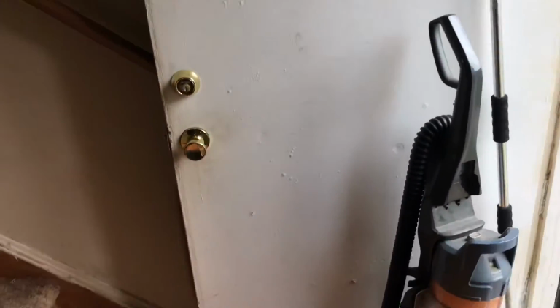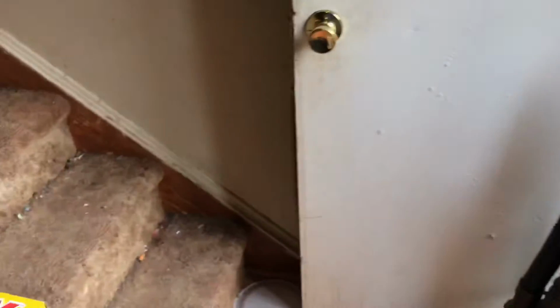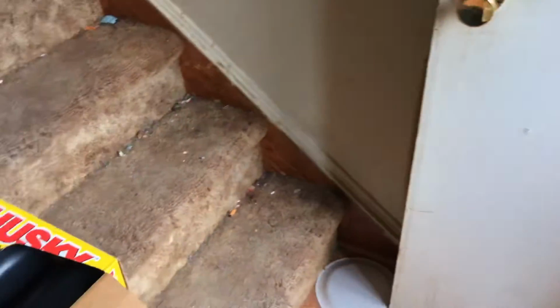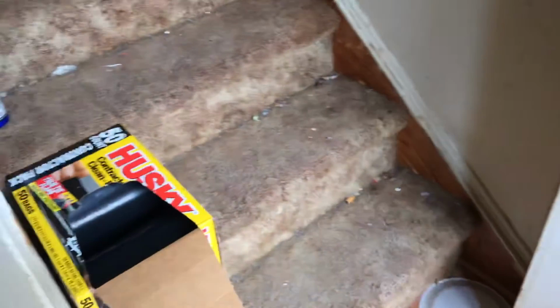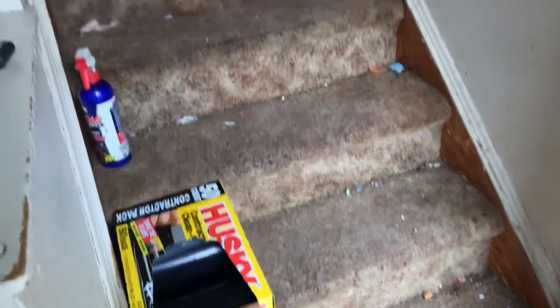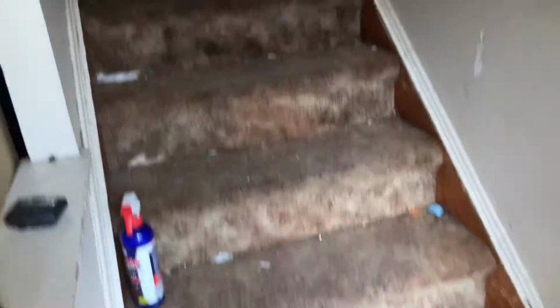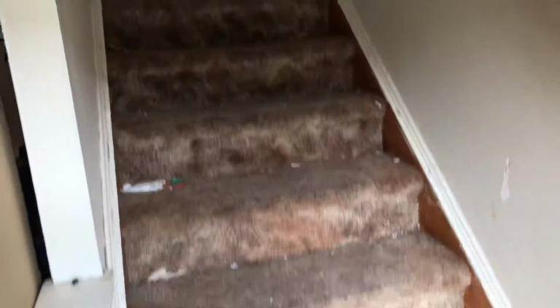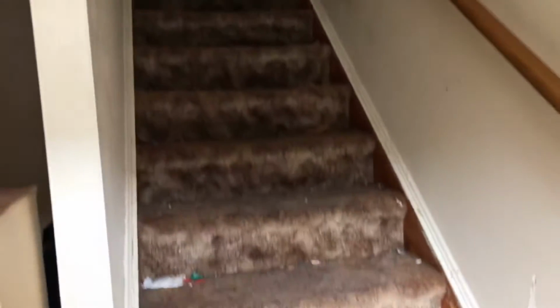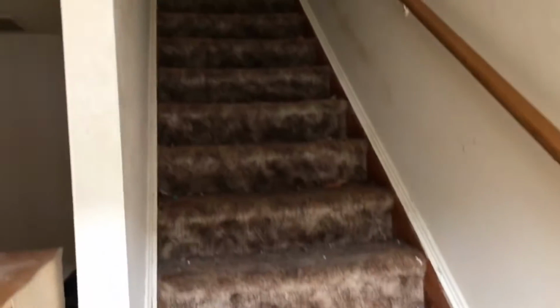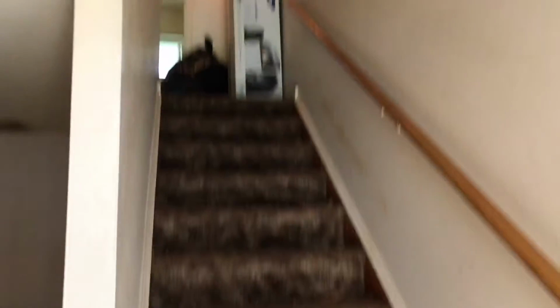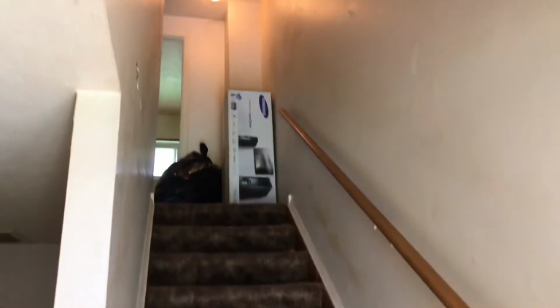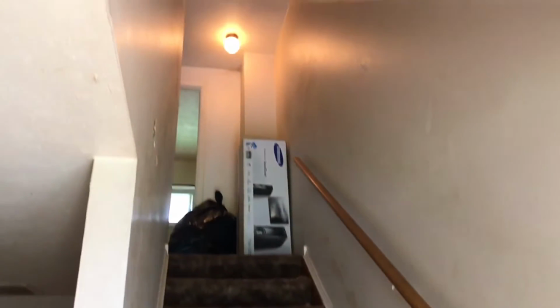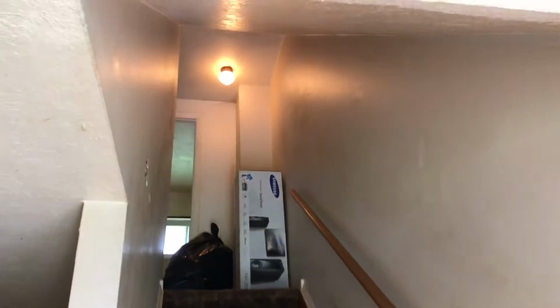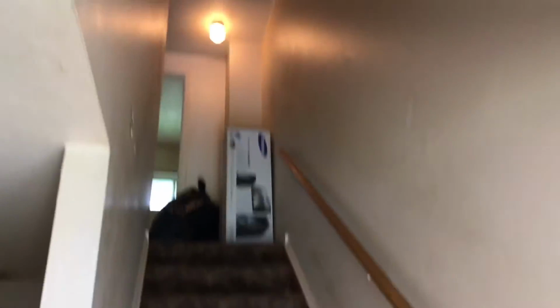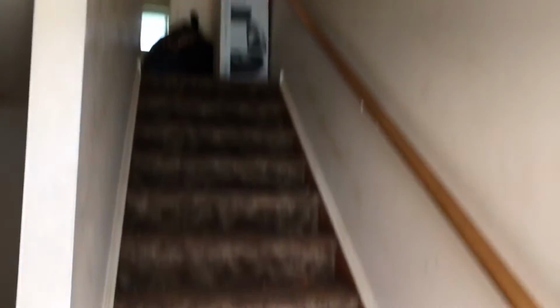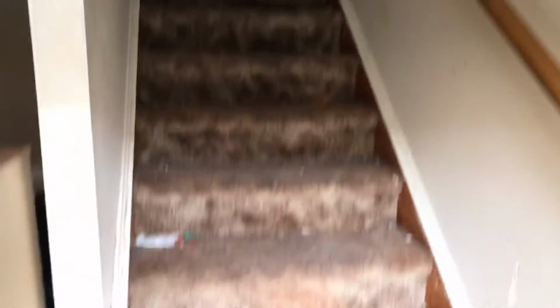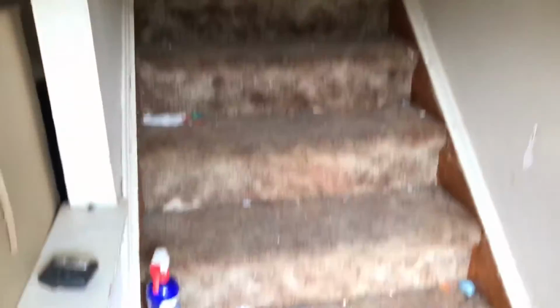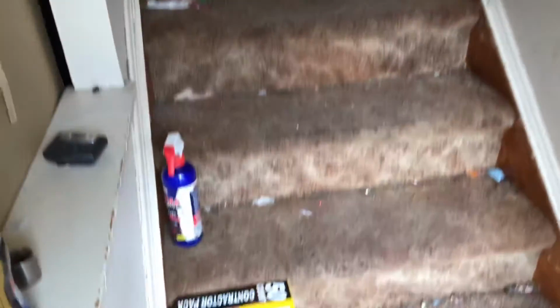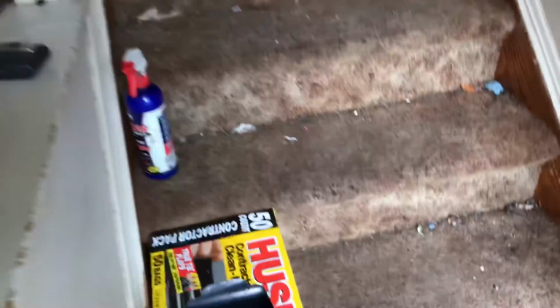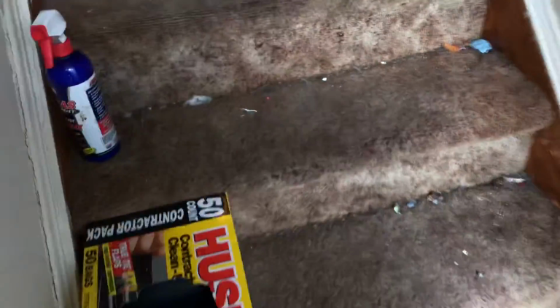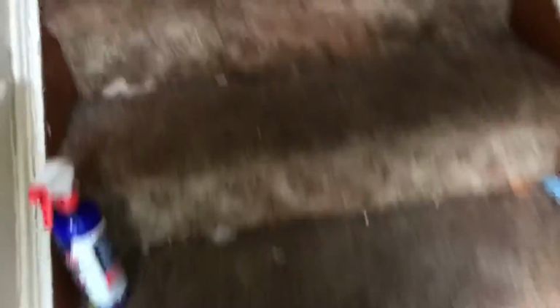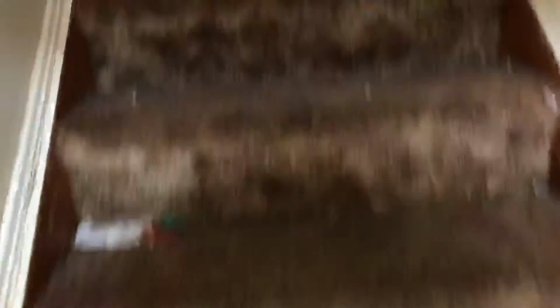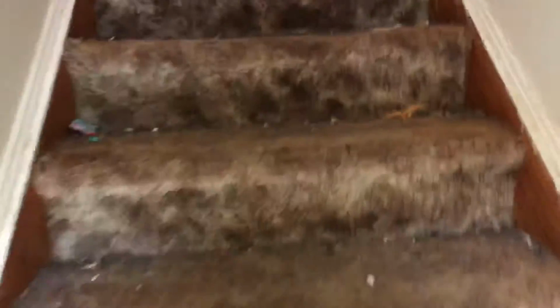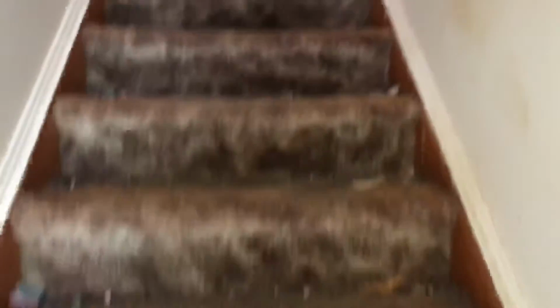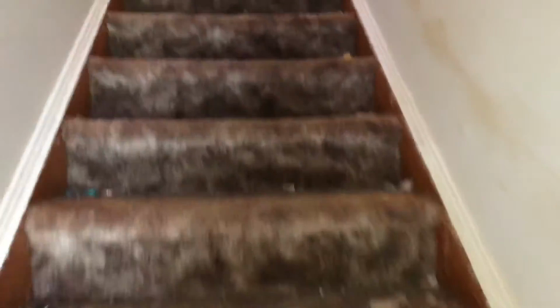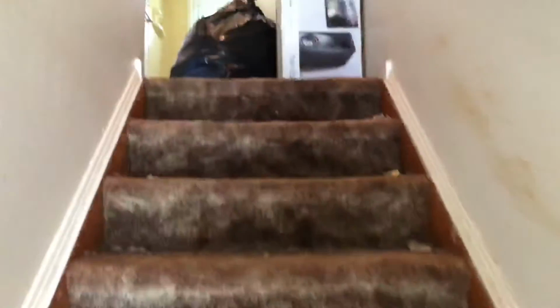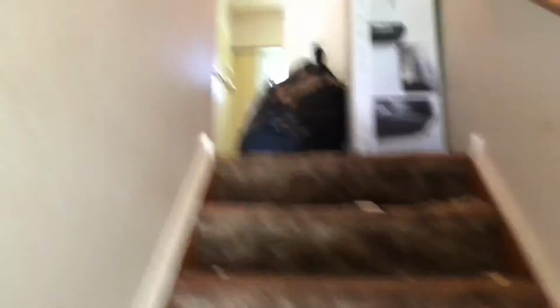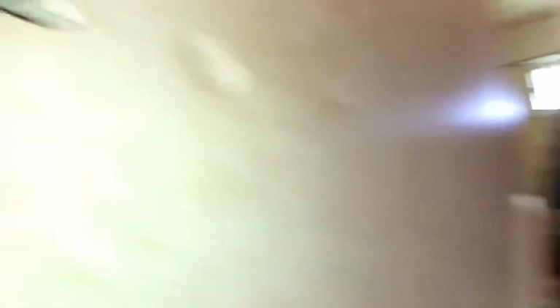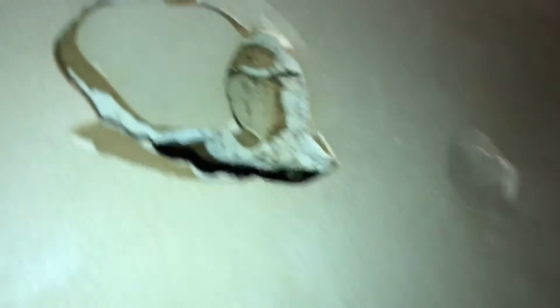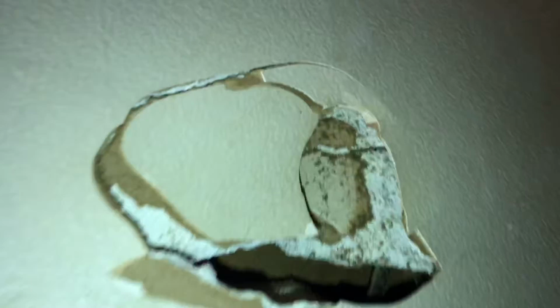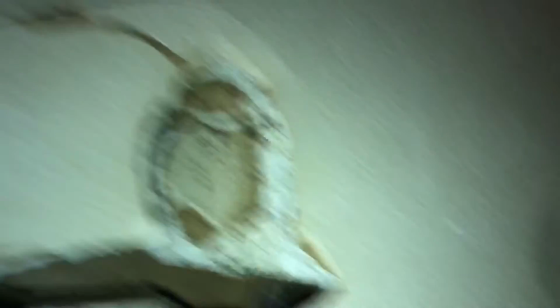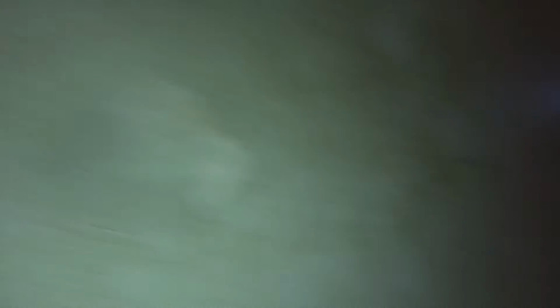Going upstairs. The carpet needs to be replaced, complete paint job. There's drywall damage on this wall.